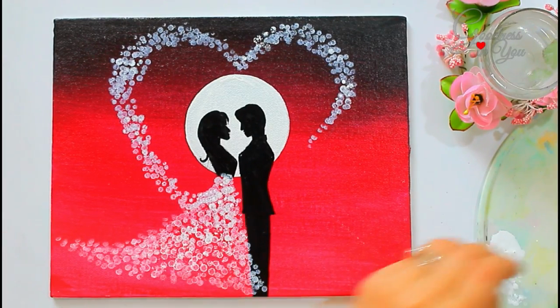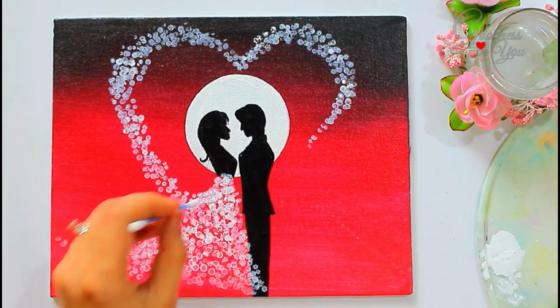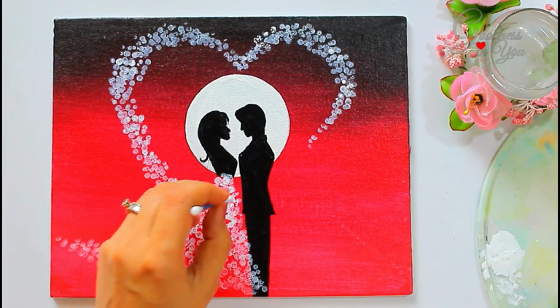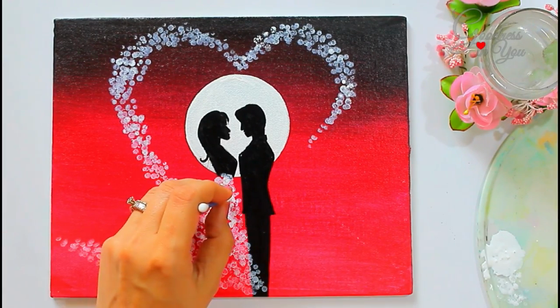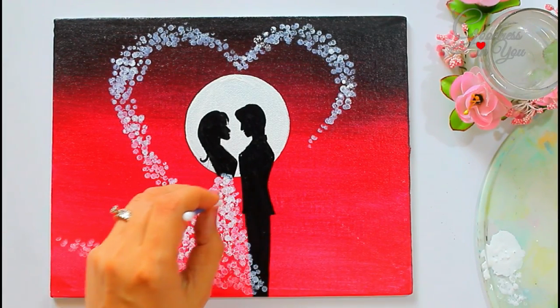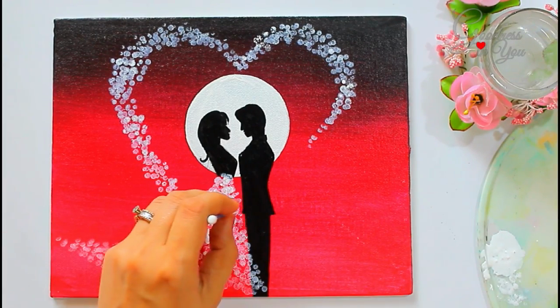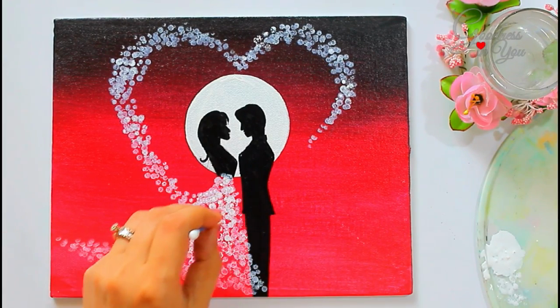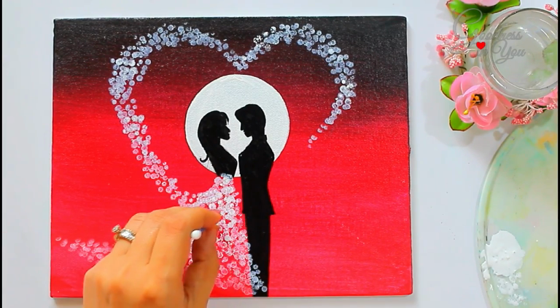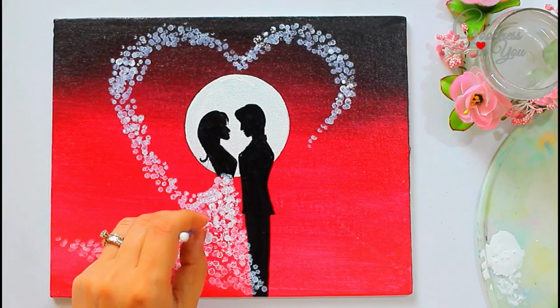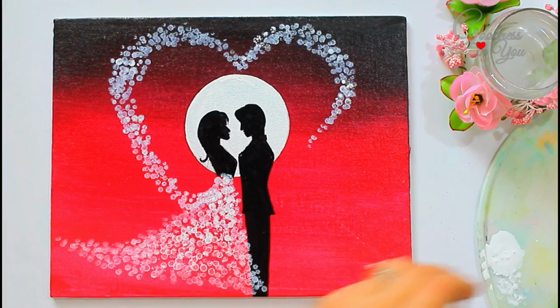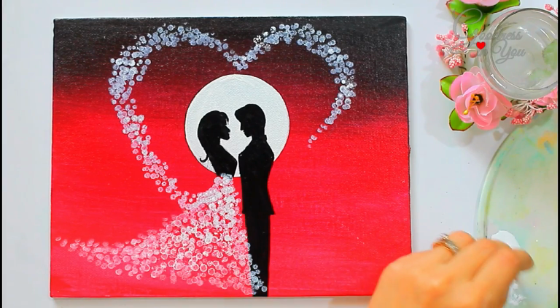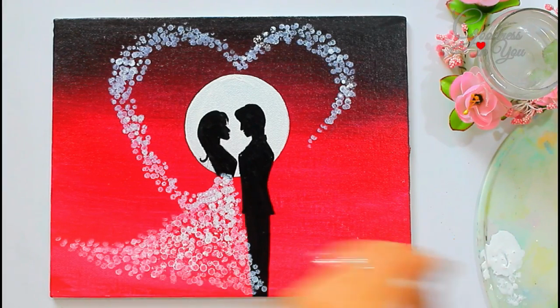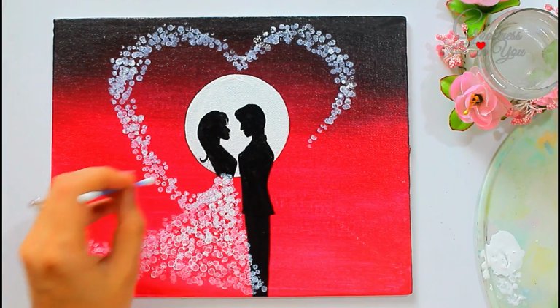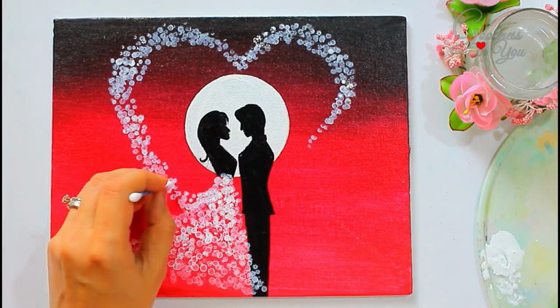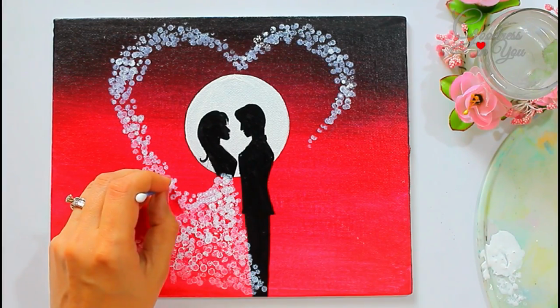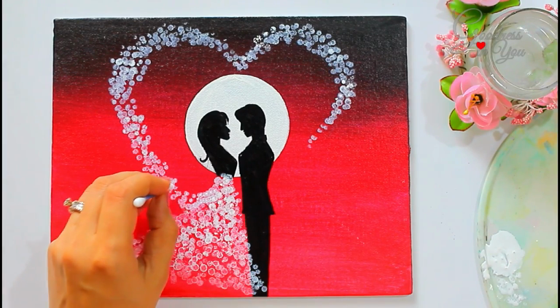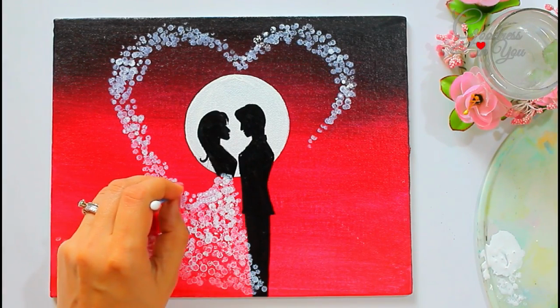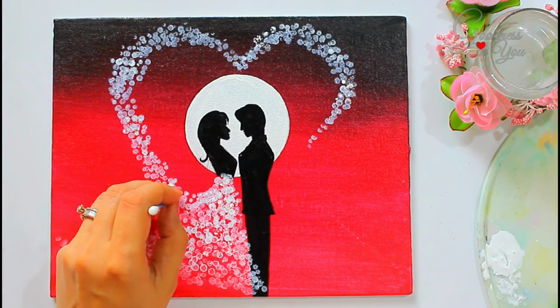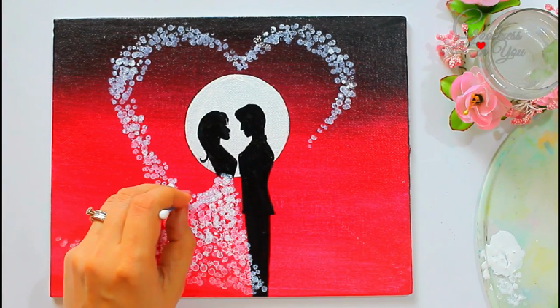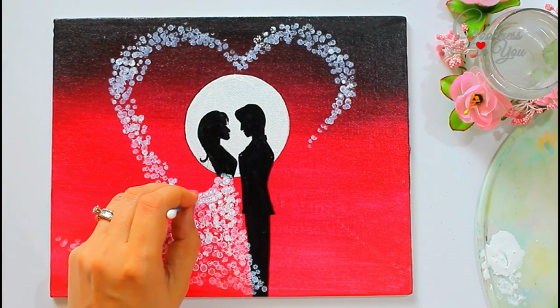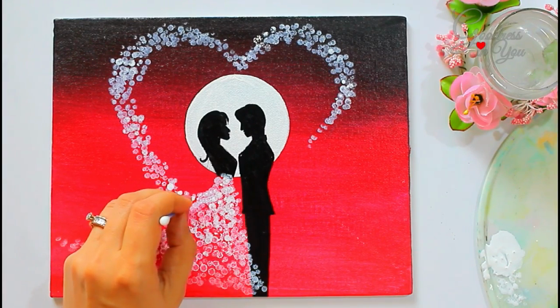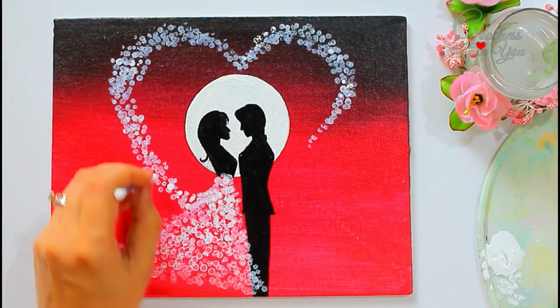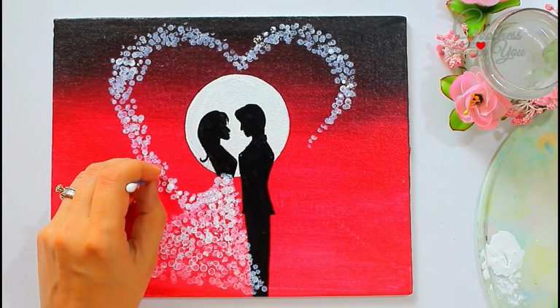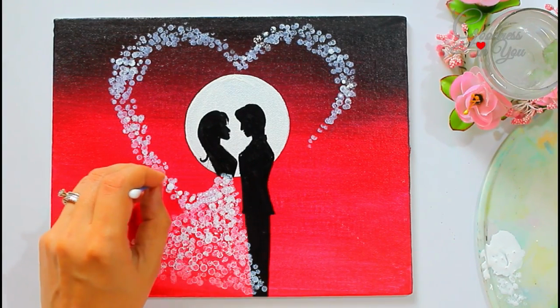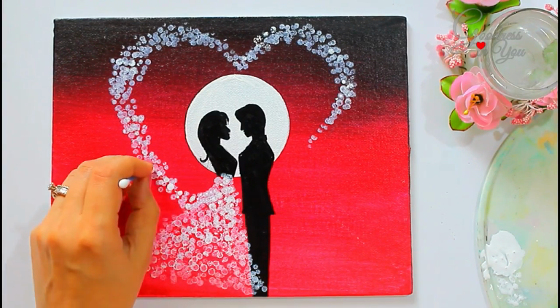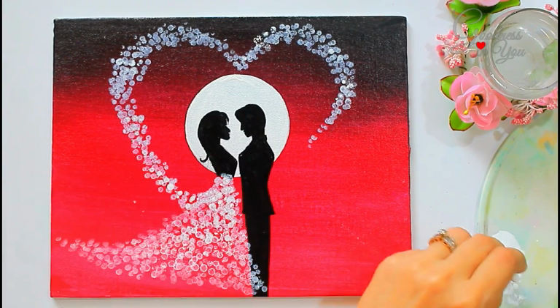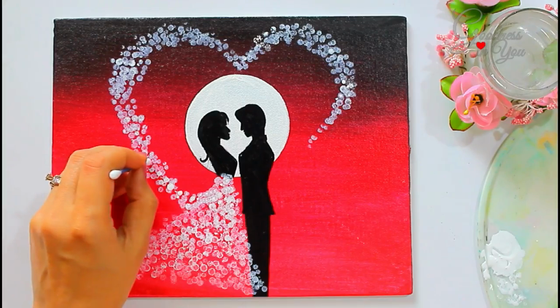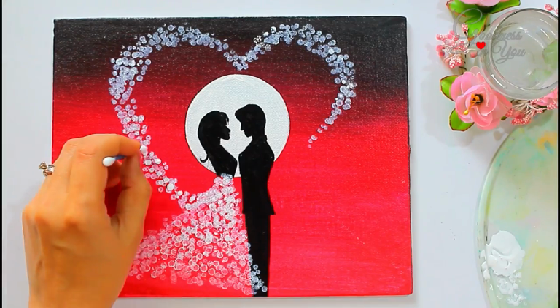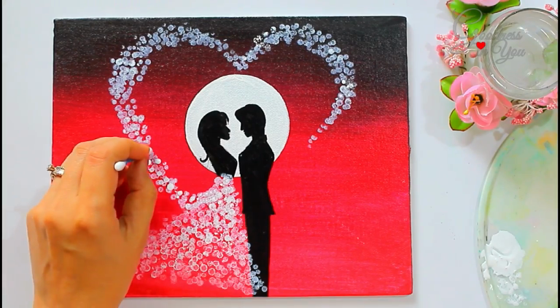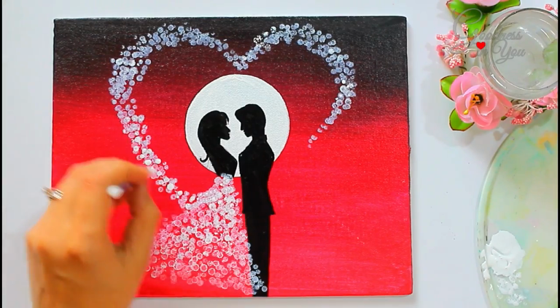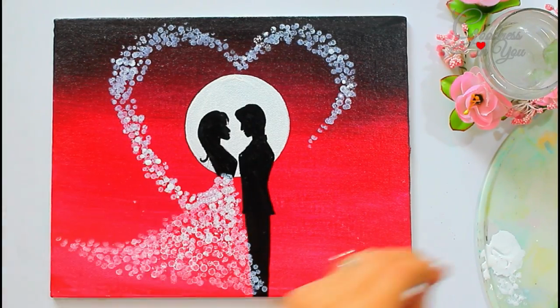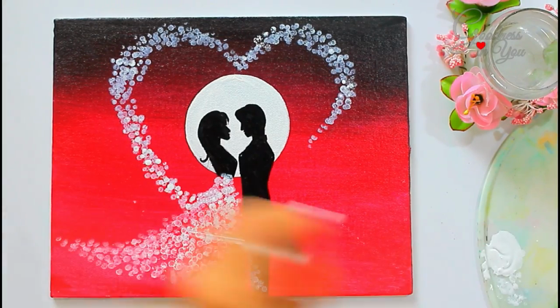...use a single earbud for making white highlights on the top for that sparkling effect. Also, don't add water to the color while making highlights — use the color as it is.